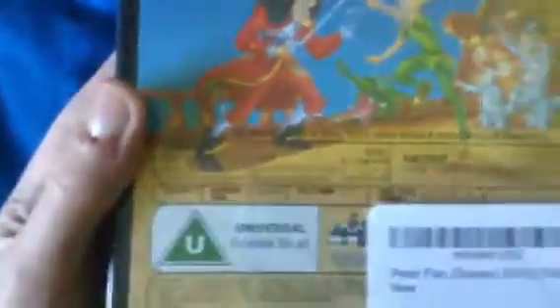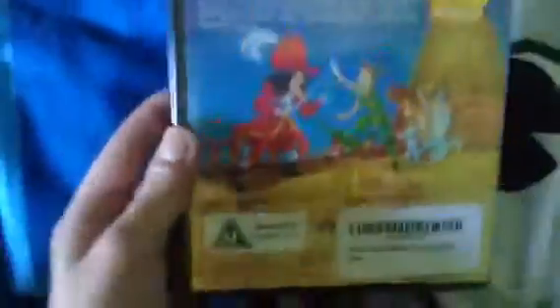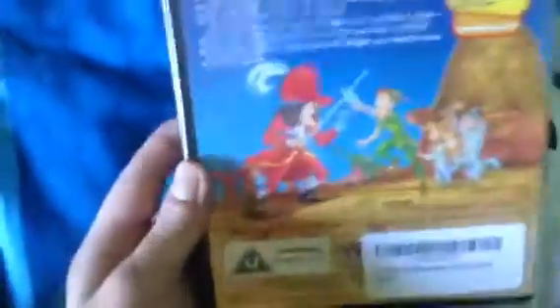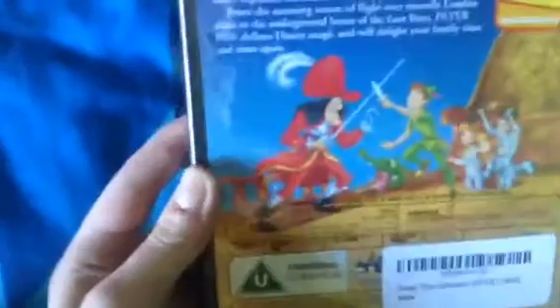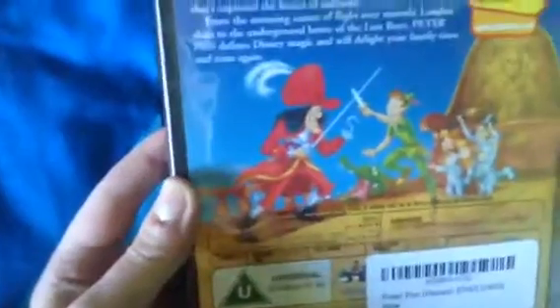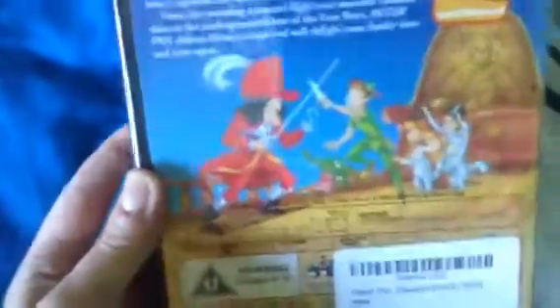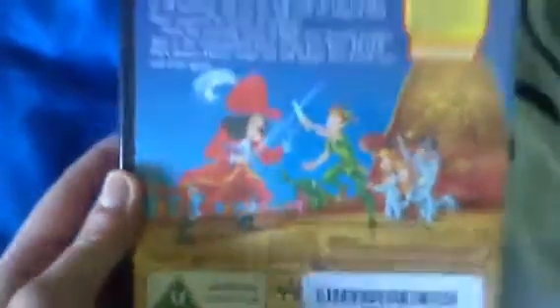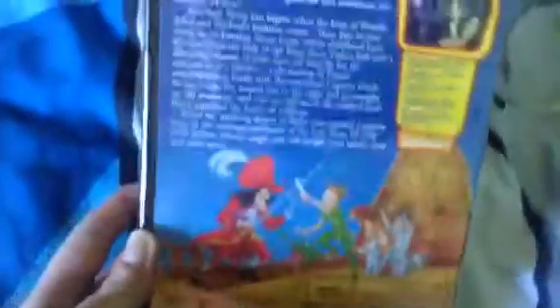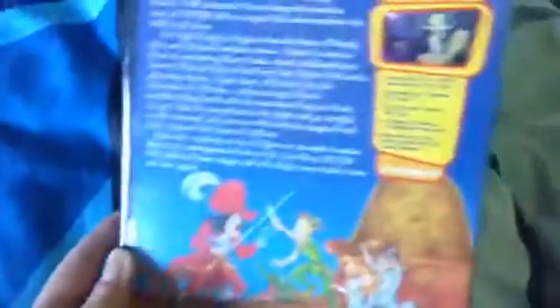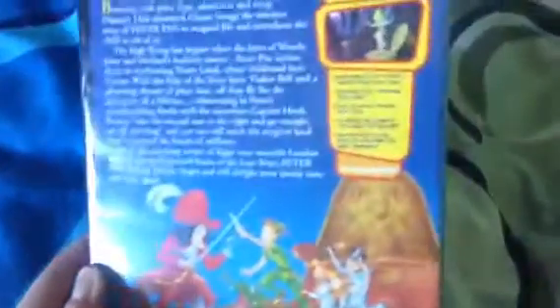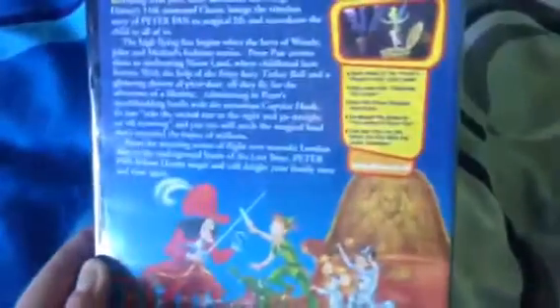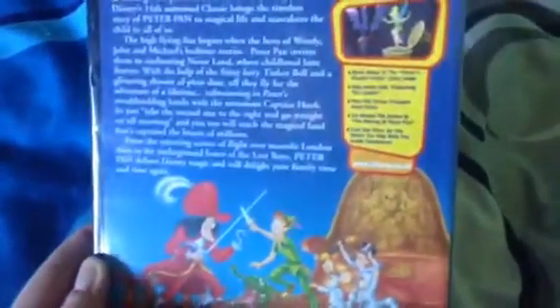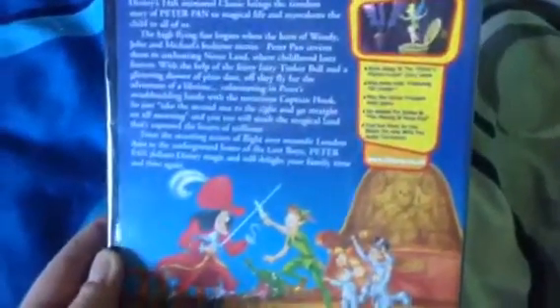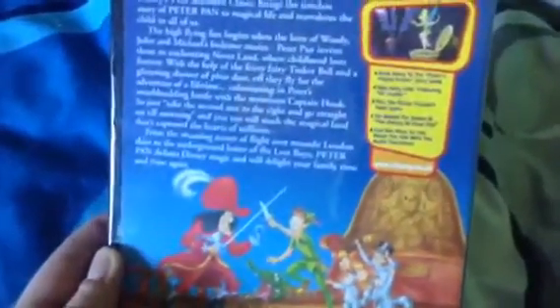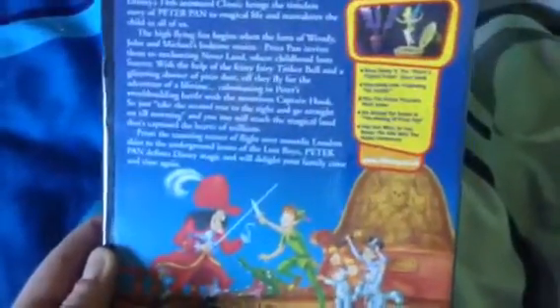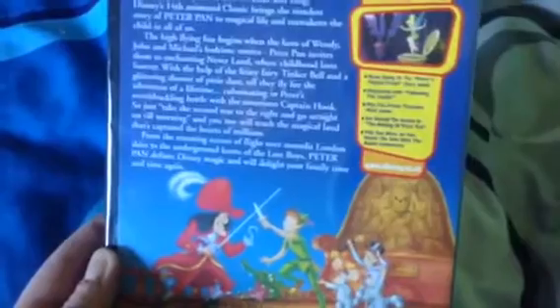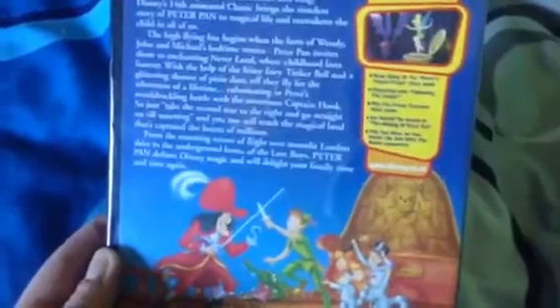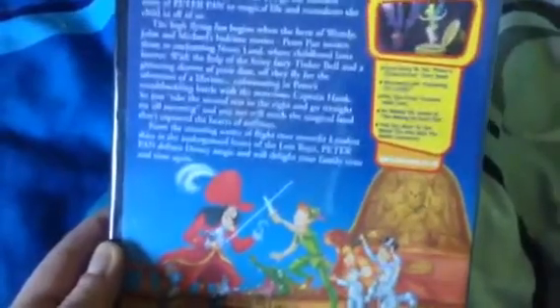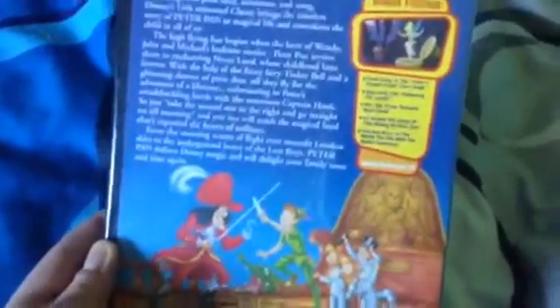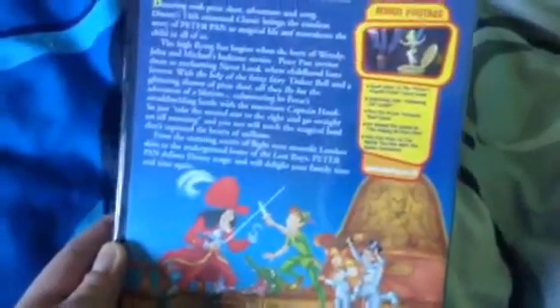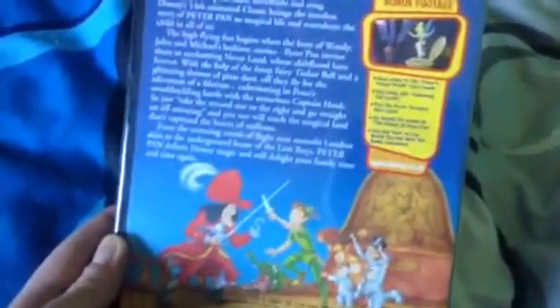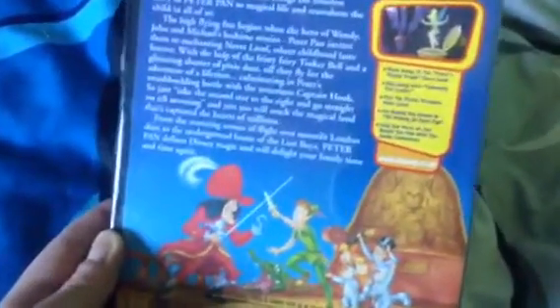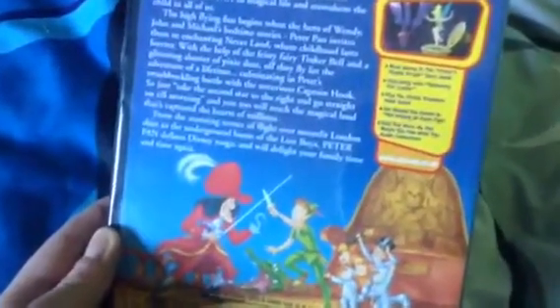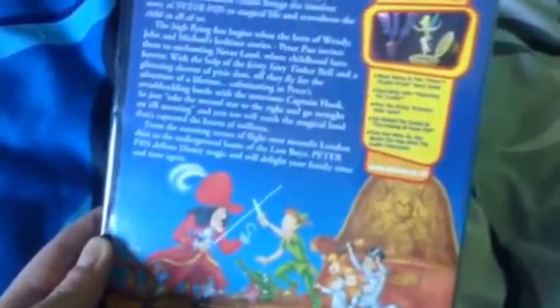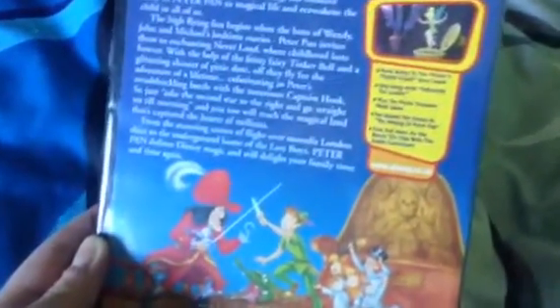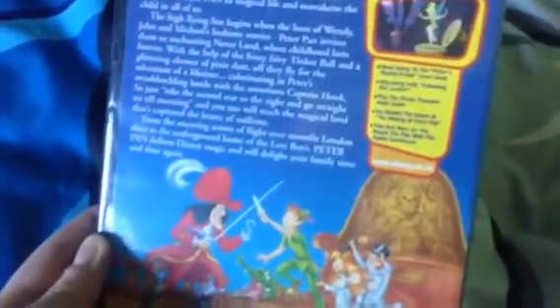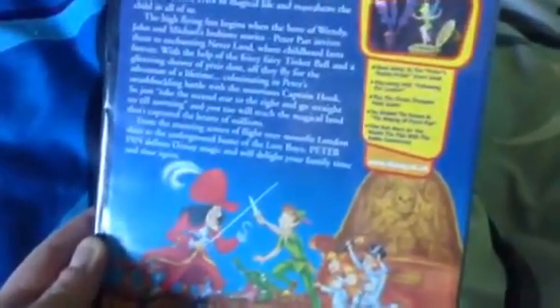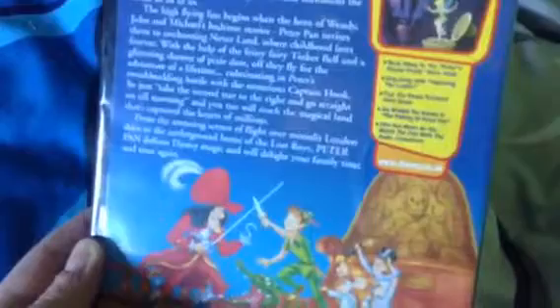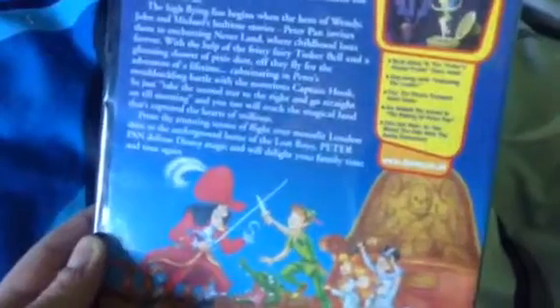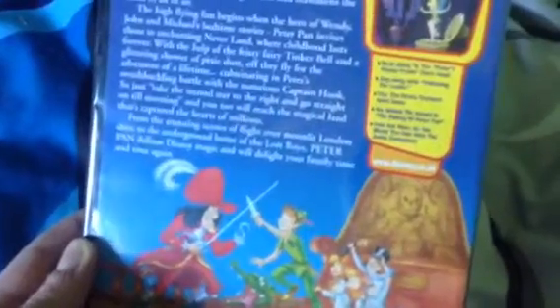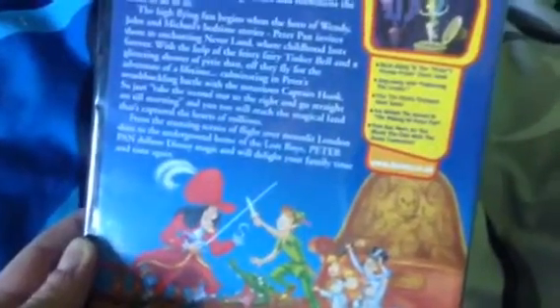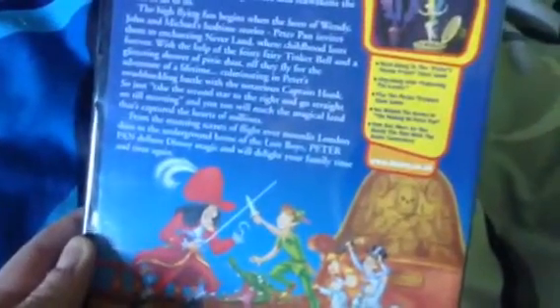Runtime is 74 minutes. Special features include a read-along, the pieces break by Frank, a sing-along, 'Following the Leader,' and a treasure hunt game.